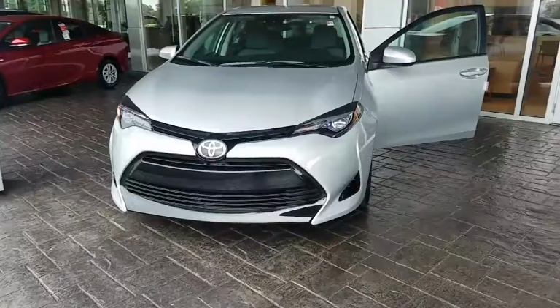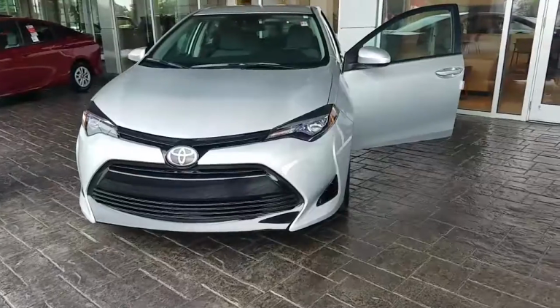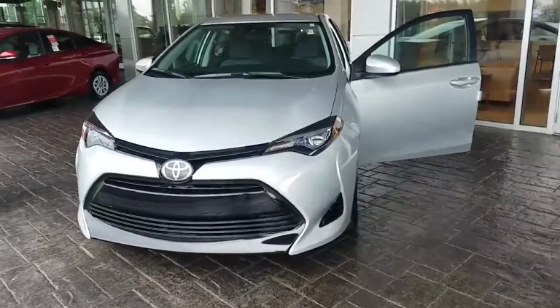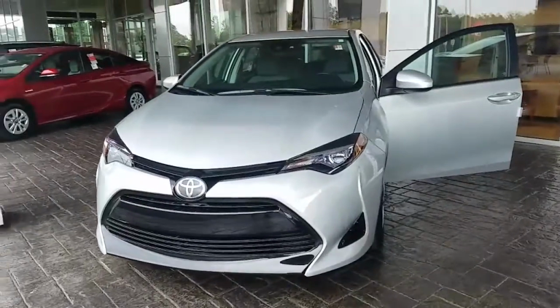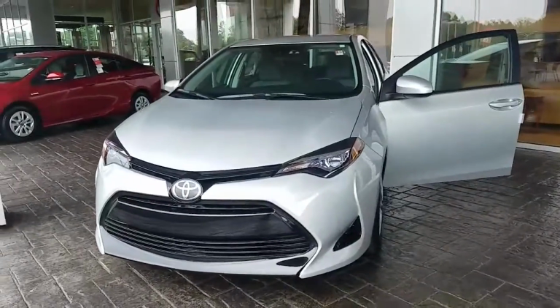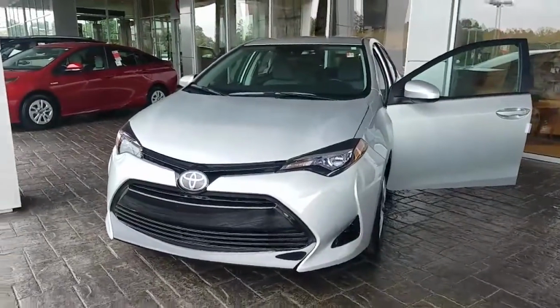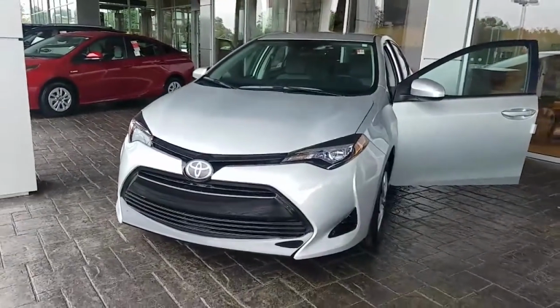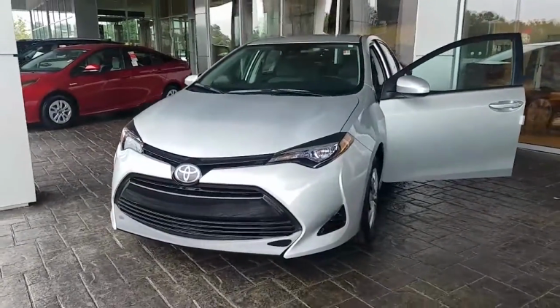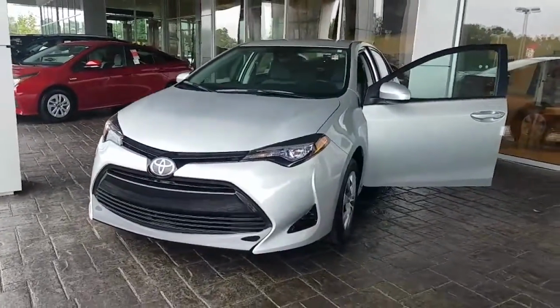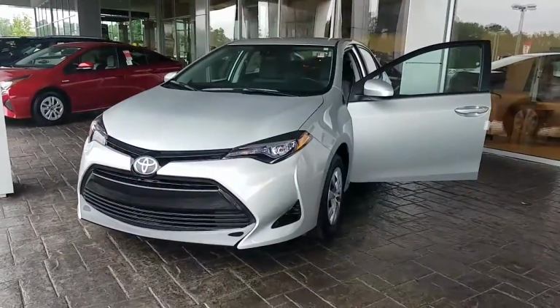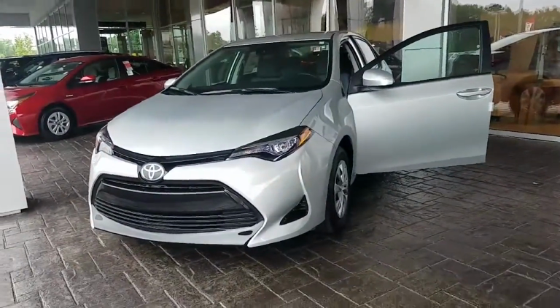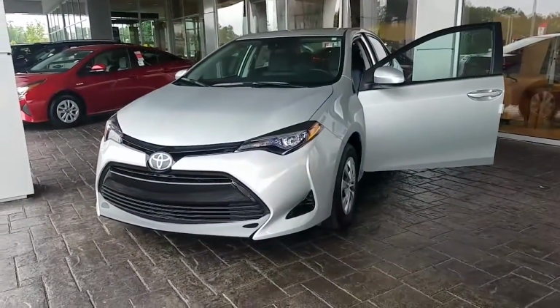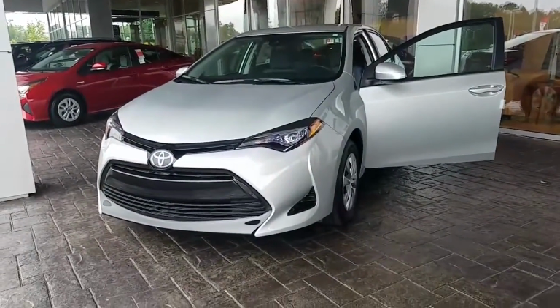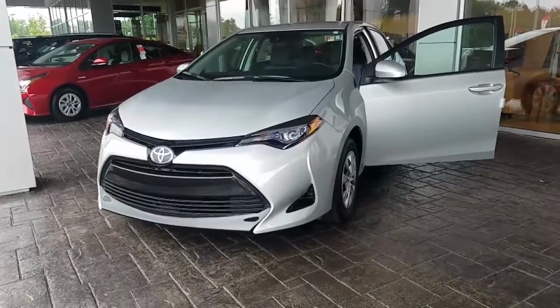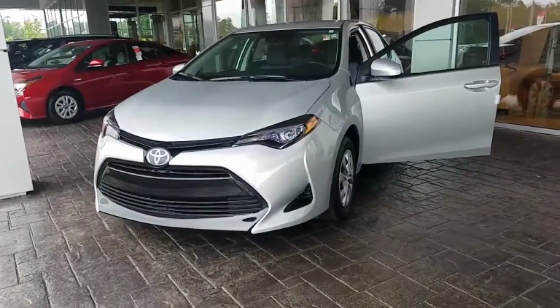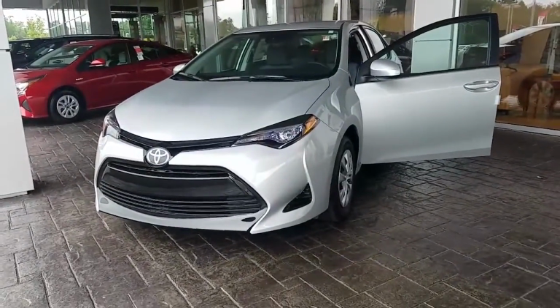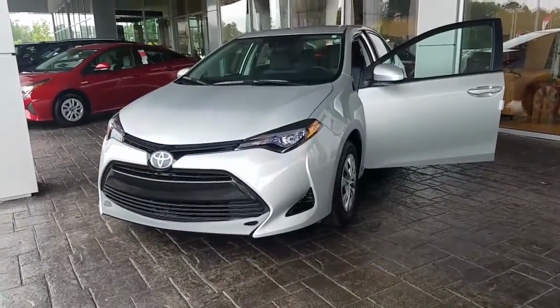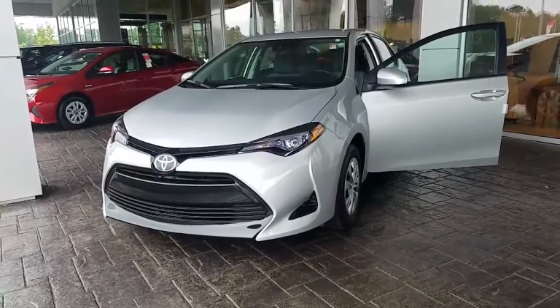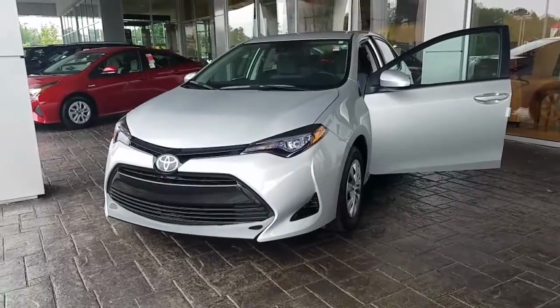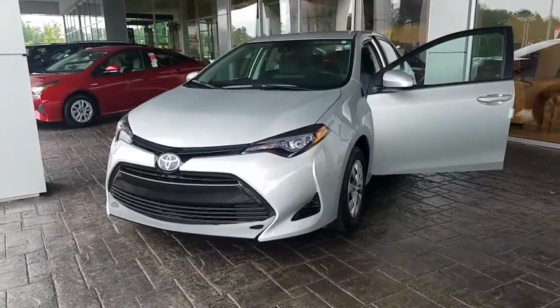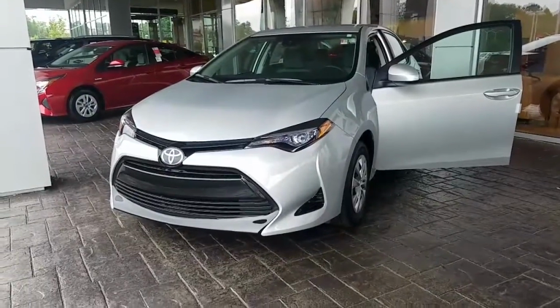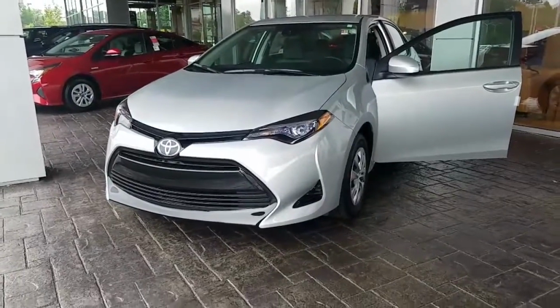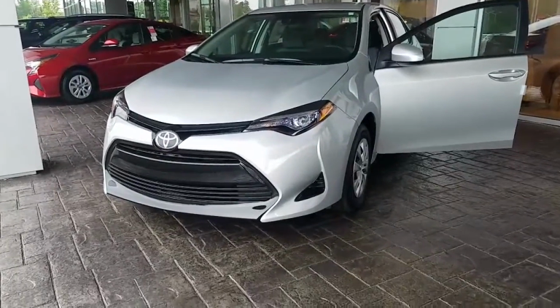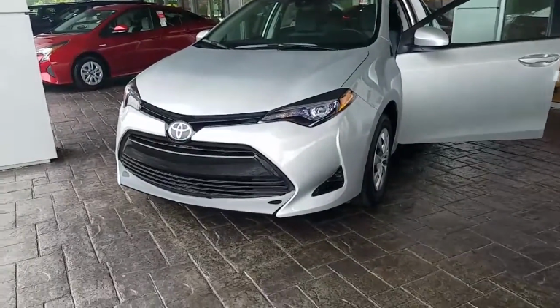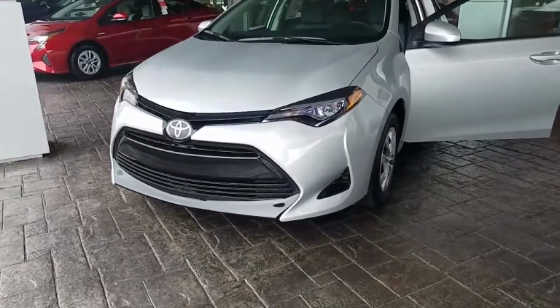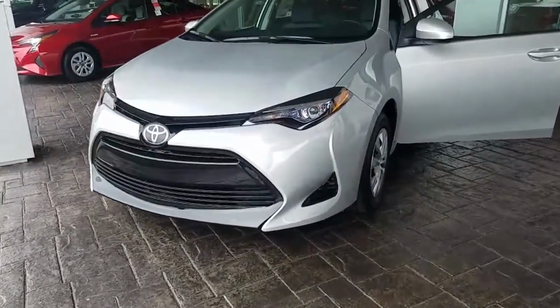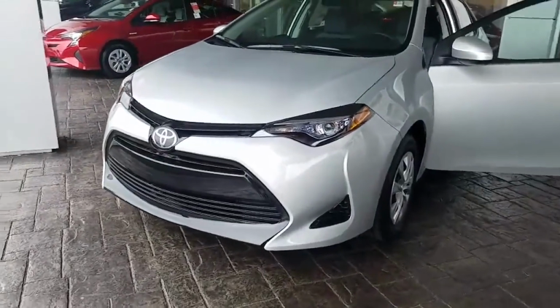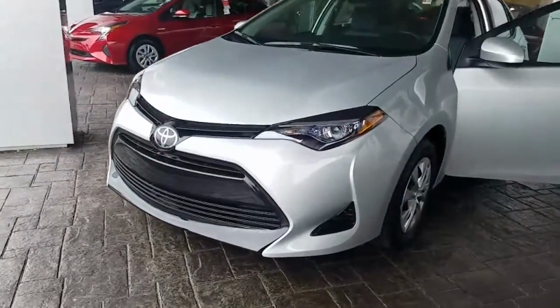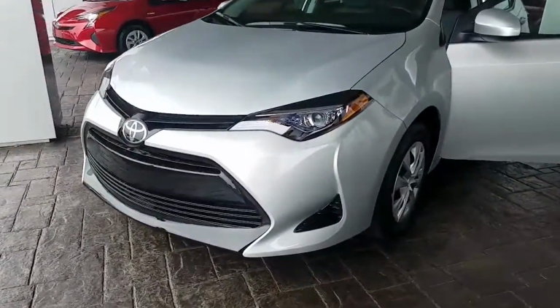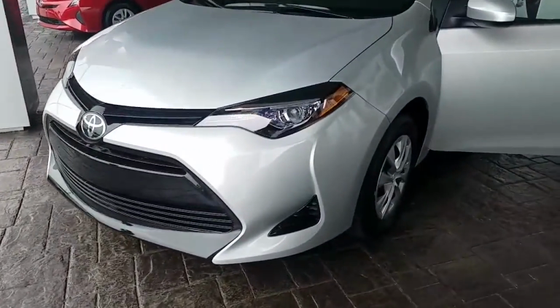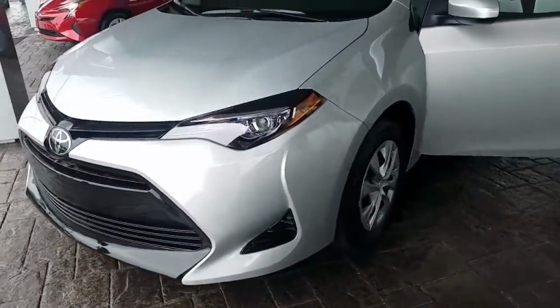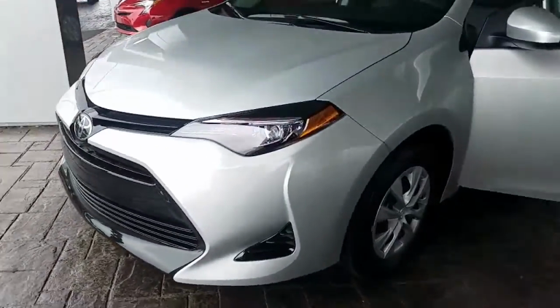Hey, it's Brent Steele here at LaGrange Toyota. I wanted to send you a quick walk-around video of the 2017 Toyota Corolla L that you inquired about. Silver in color.